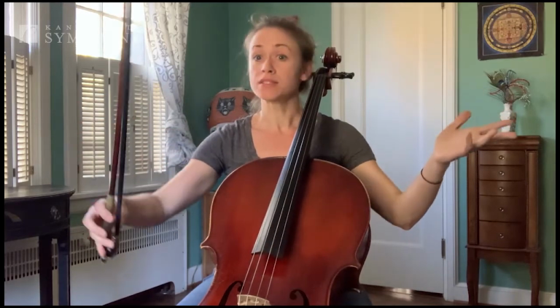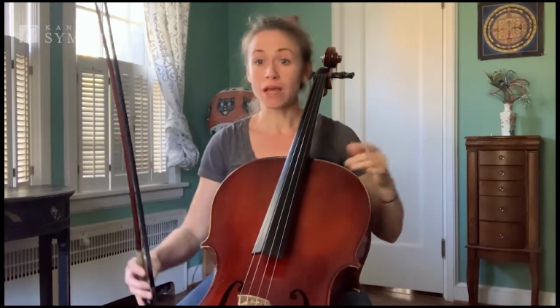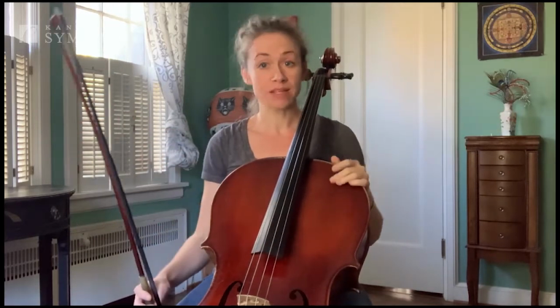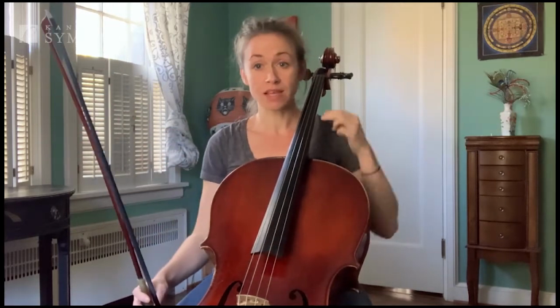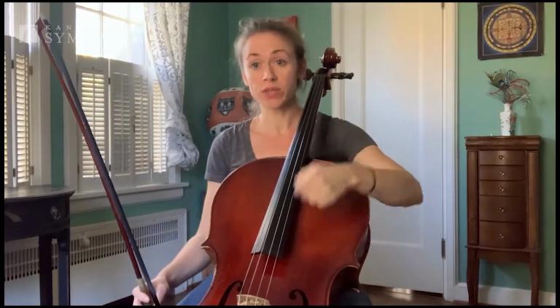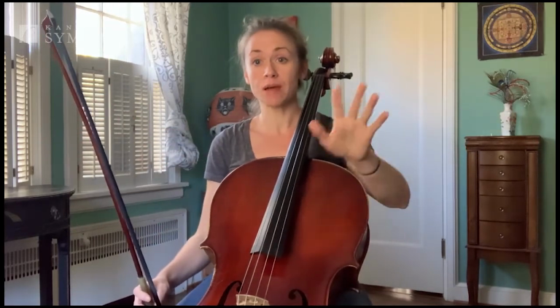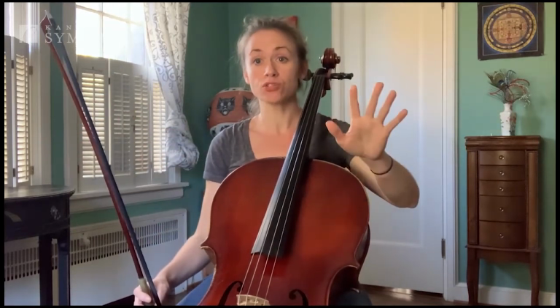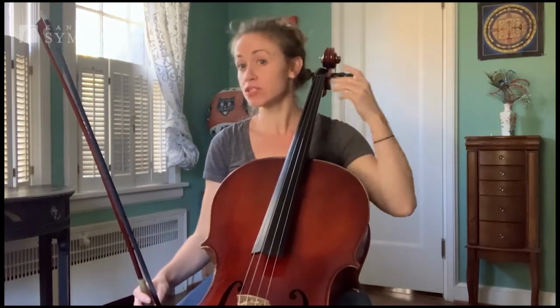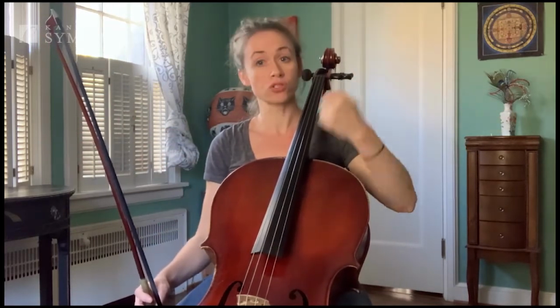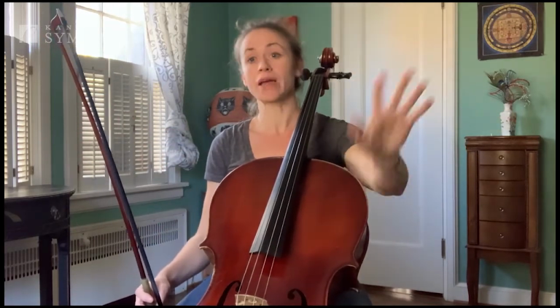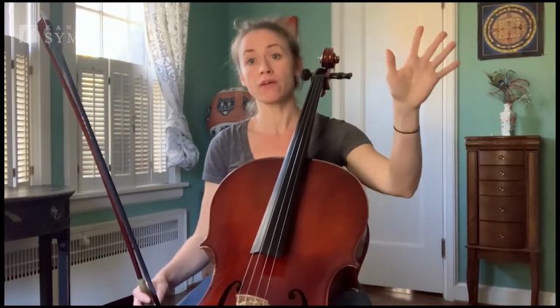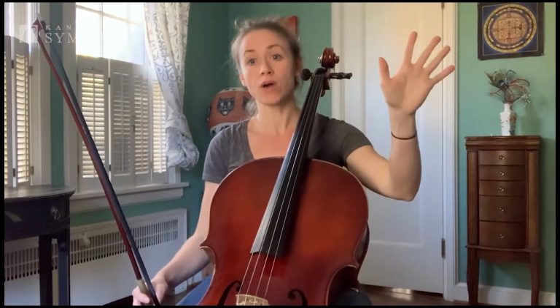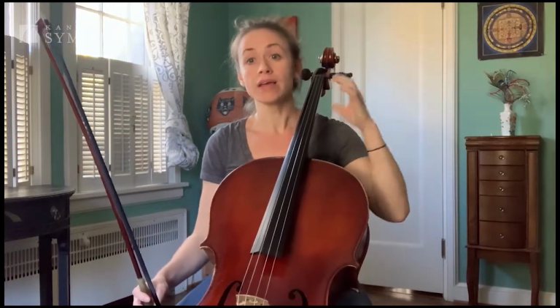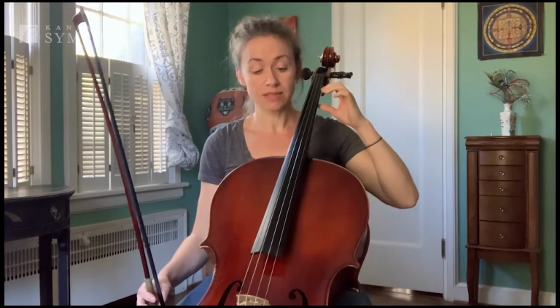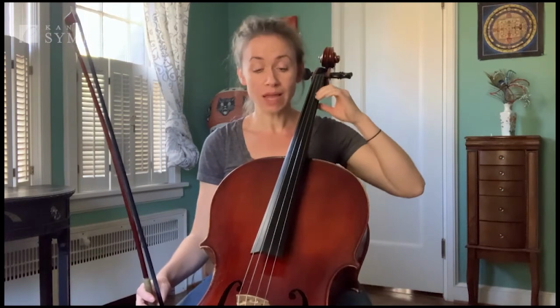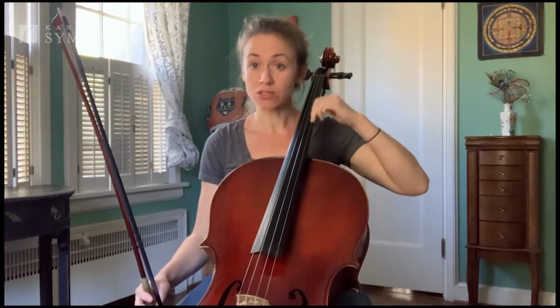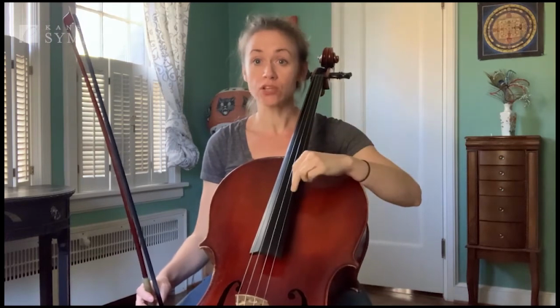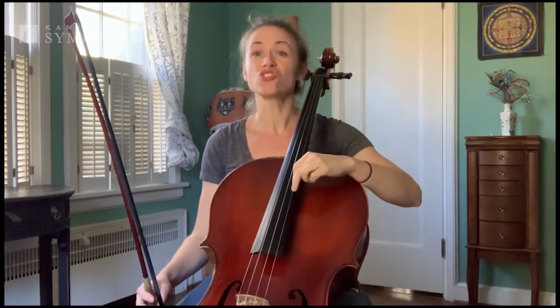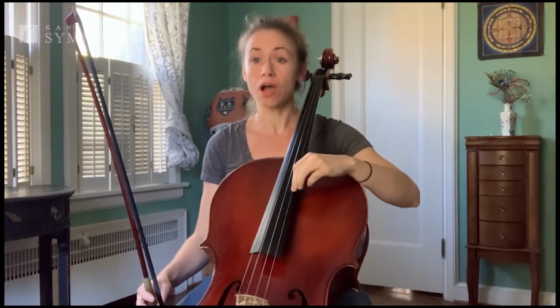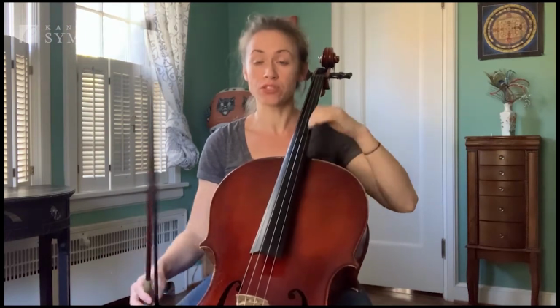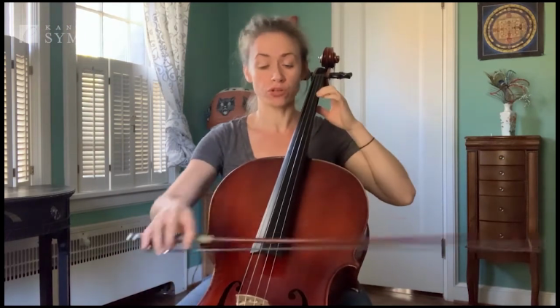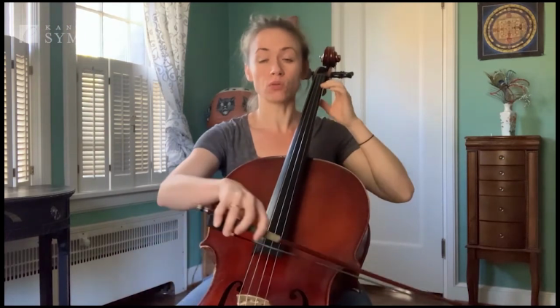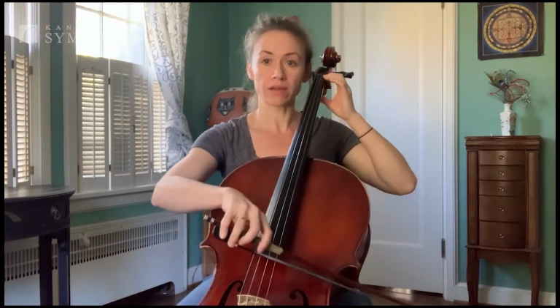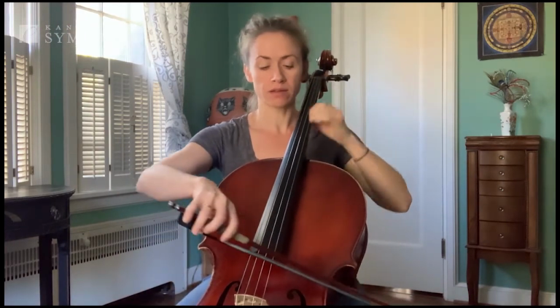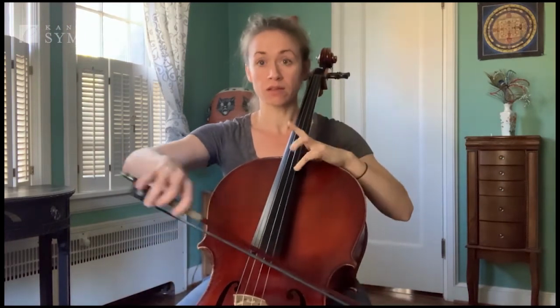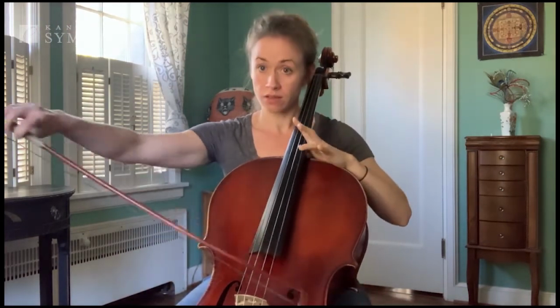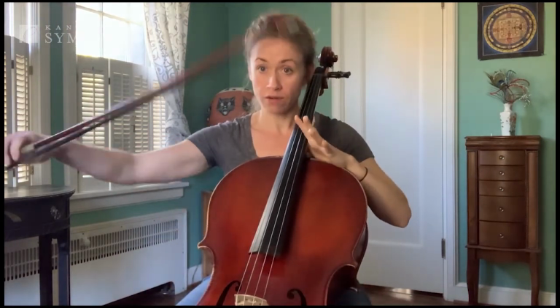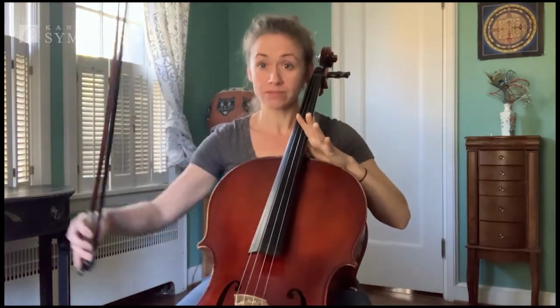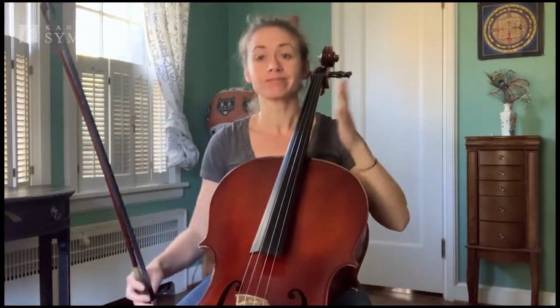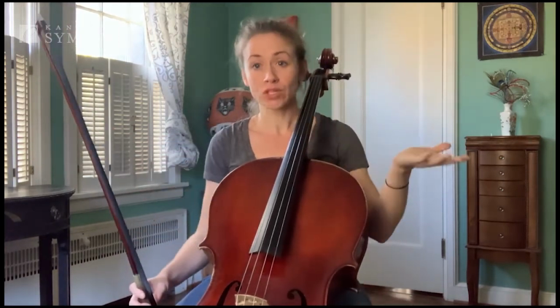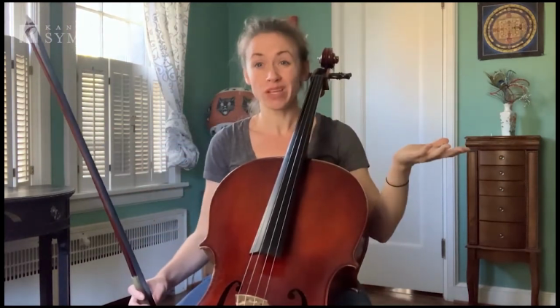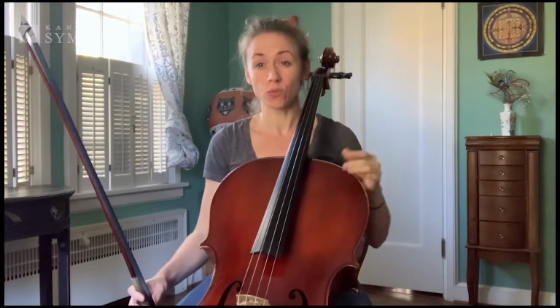Sometimes it doesn't tell you what the top note should be, so you just slide wherever you want. And sometimes it'll tell you to stop at a certain note. It could be either one.